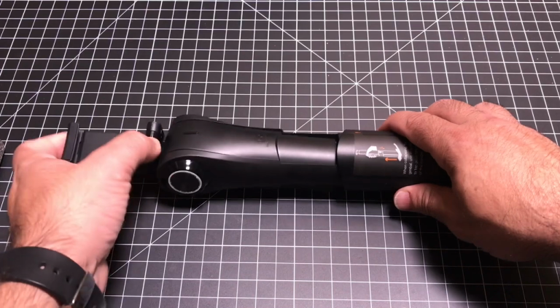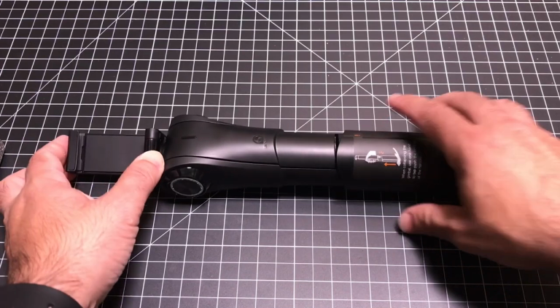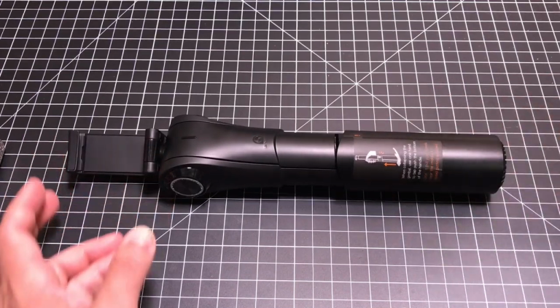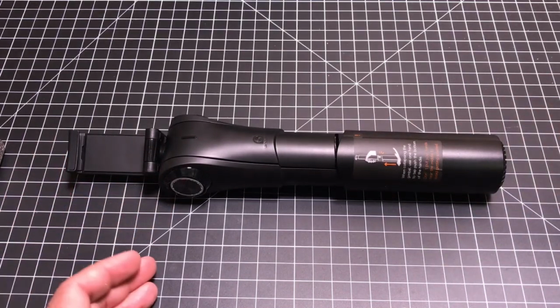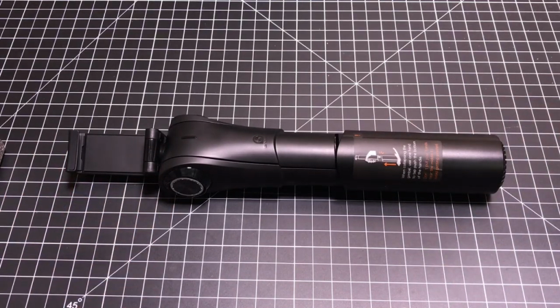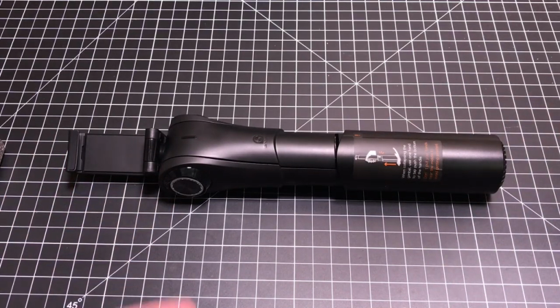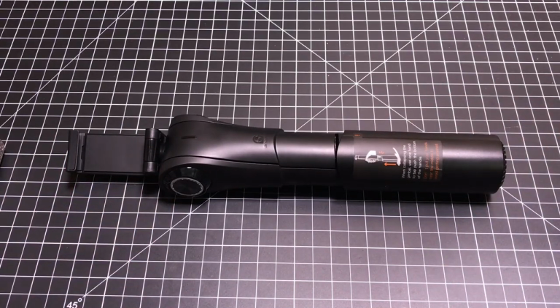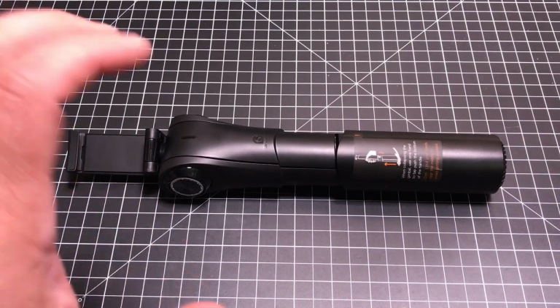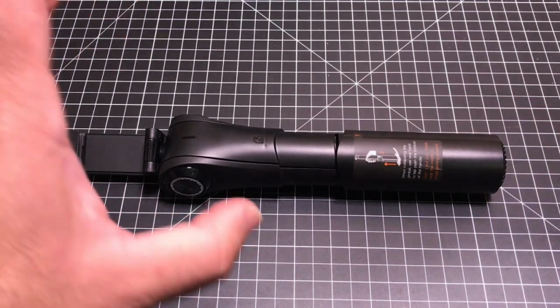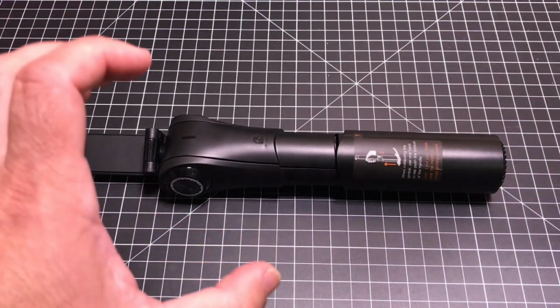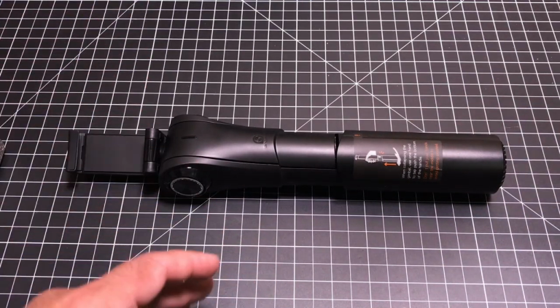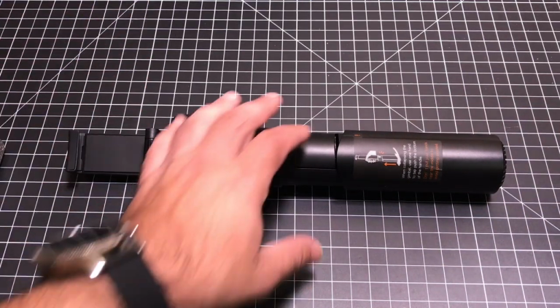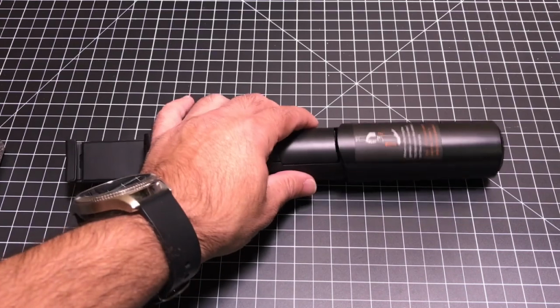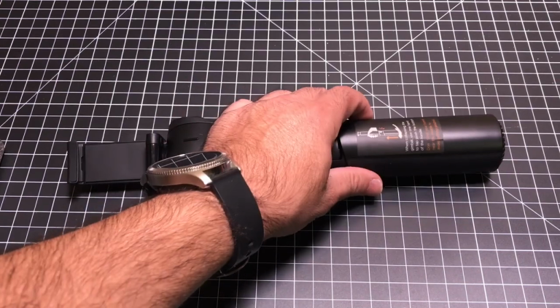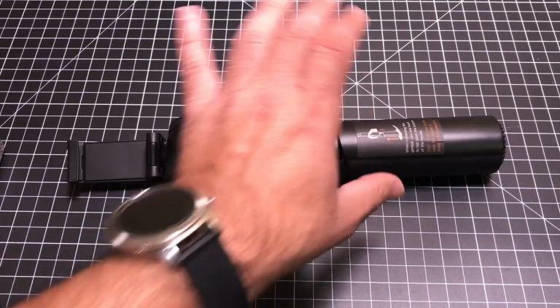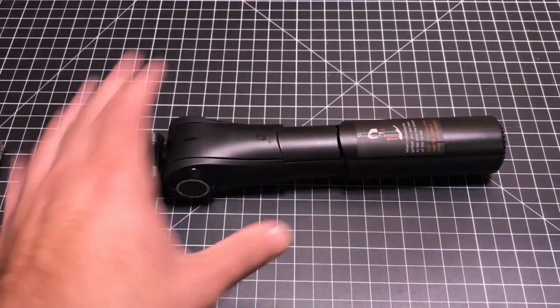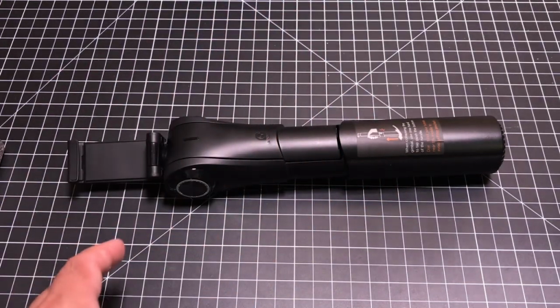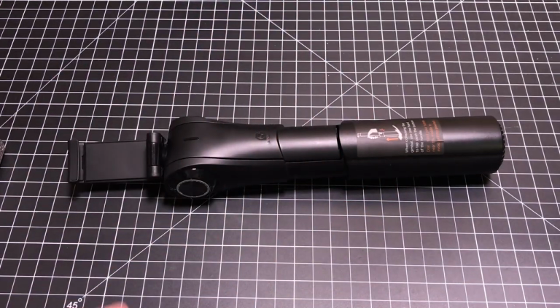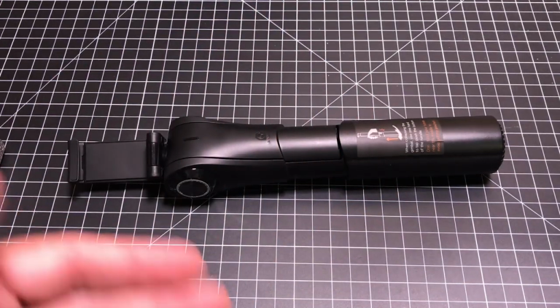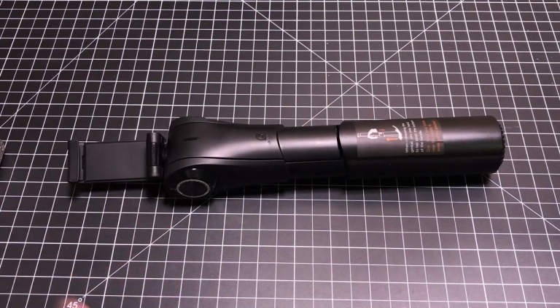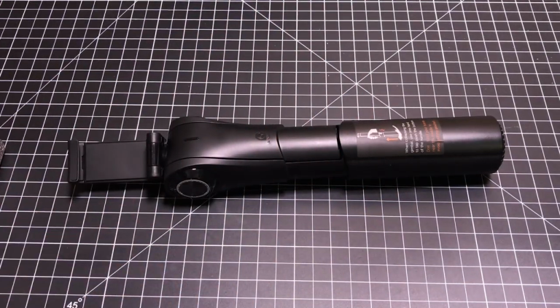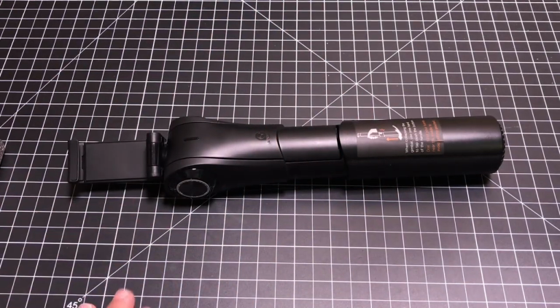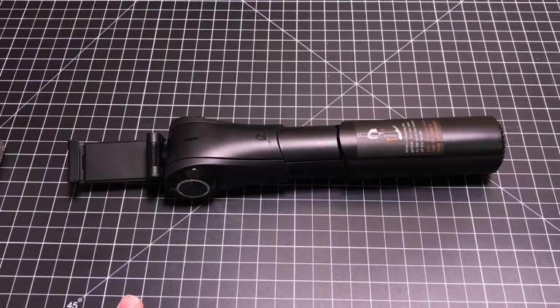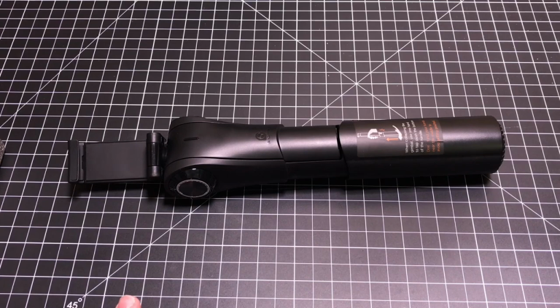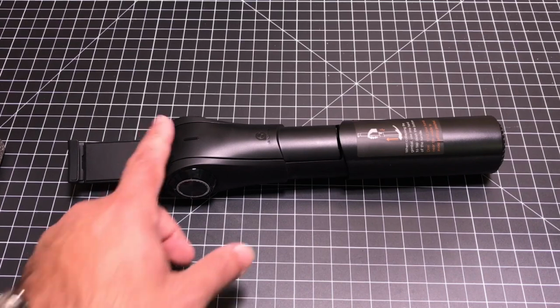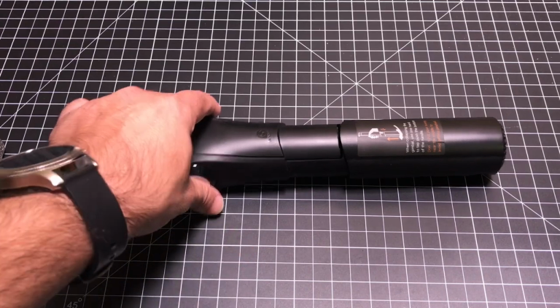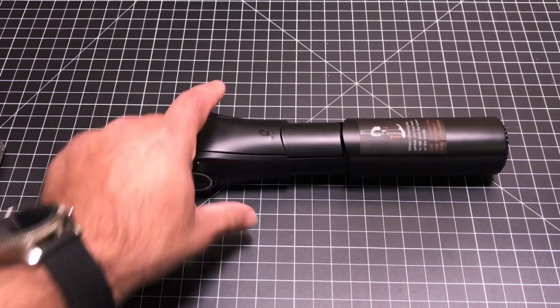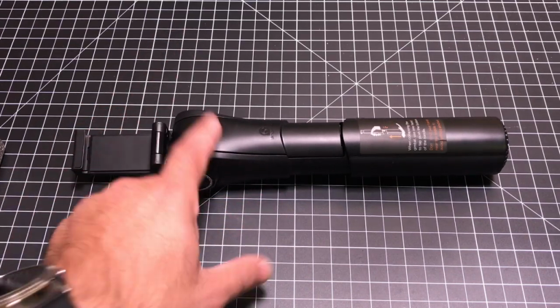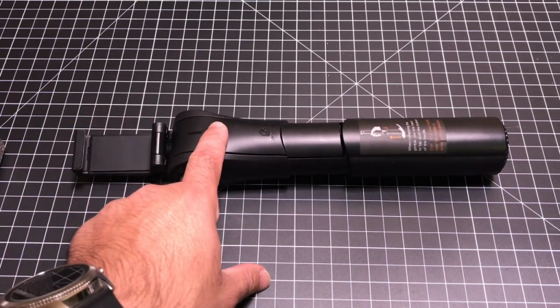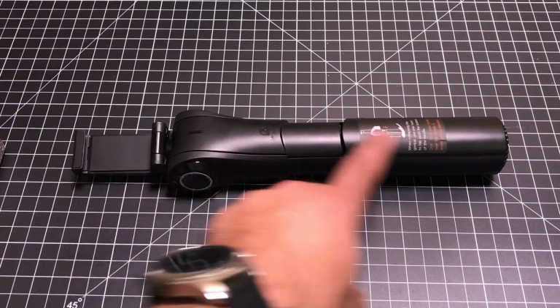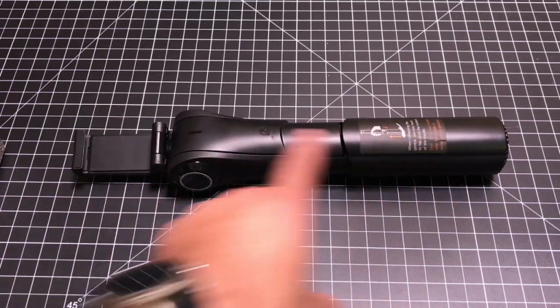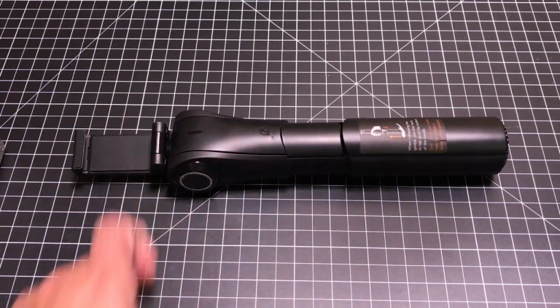Even though your phones nowadays have OIS technology which keeps the image balanced, having a gimbal for video recording on any special occasion or day-to-day recording is definitely an added benefit, especially when it comes to something of this size.